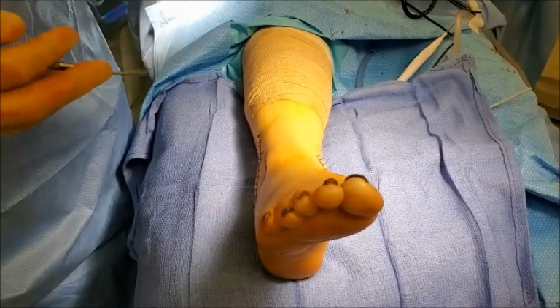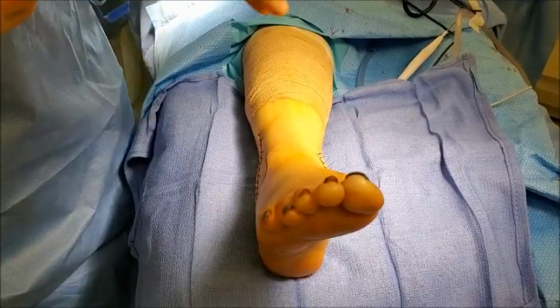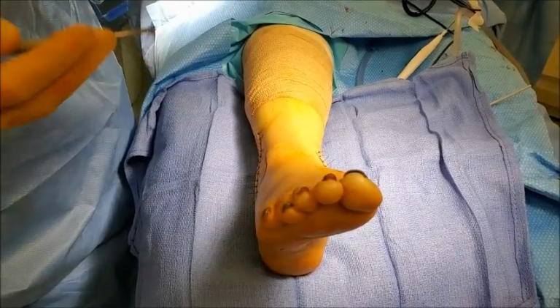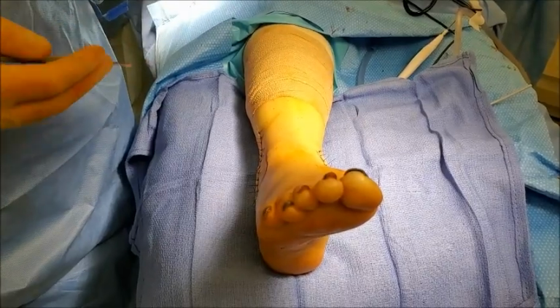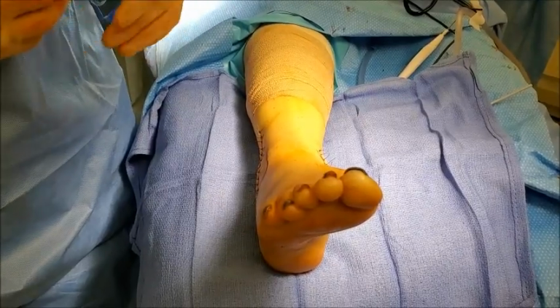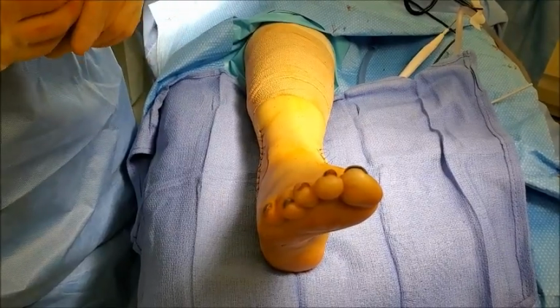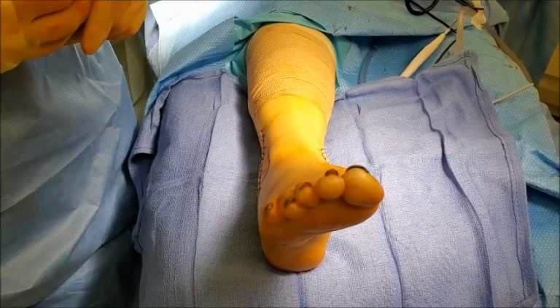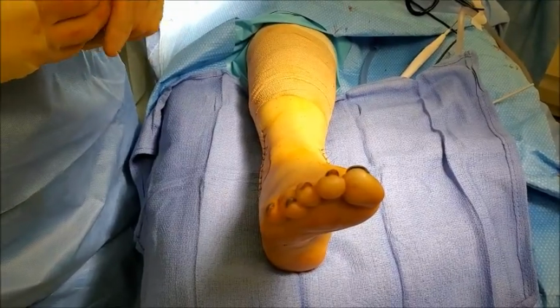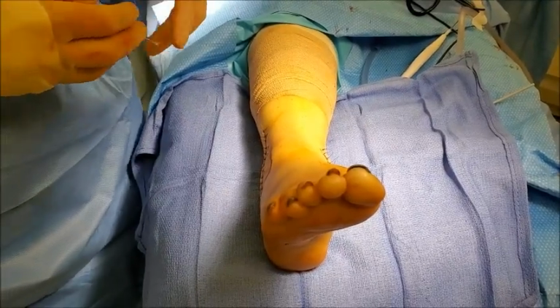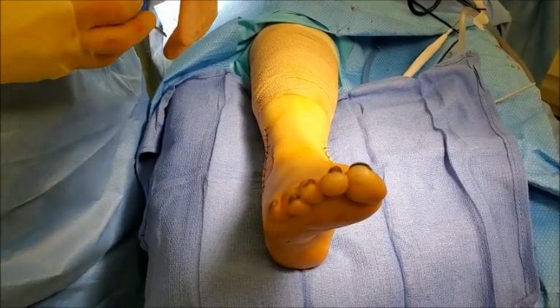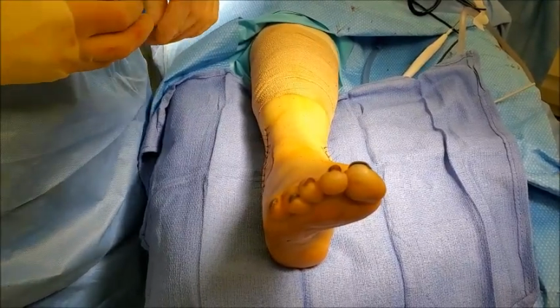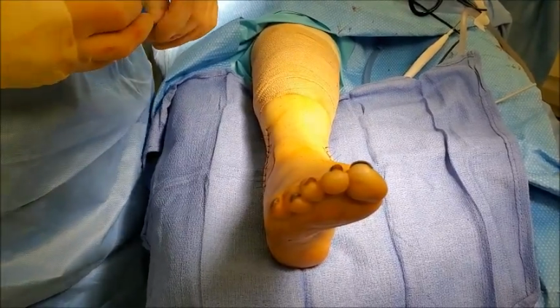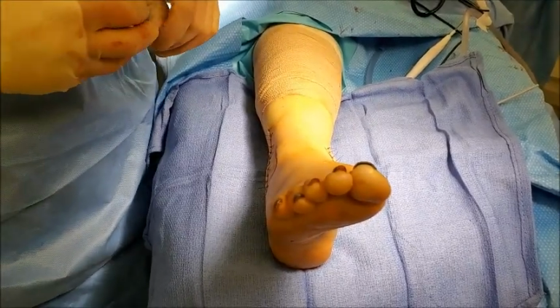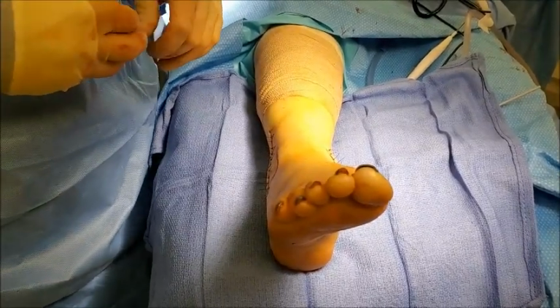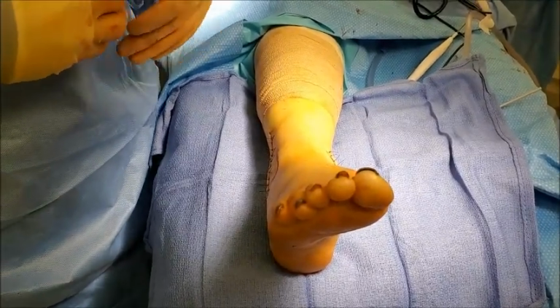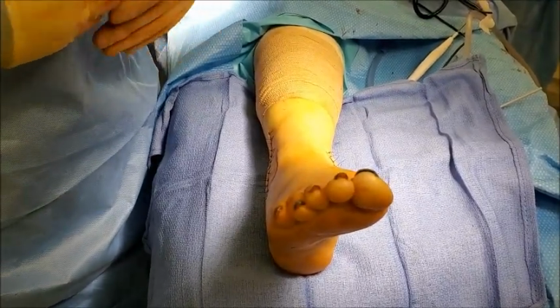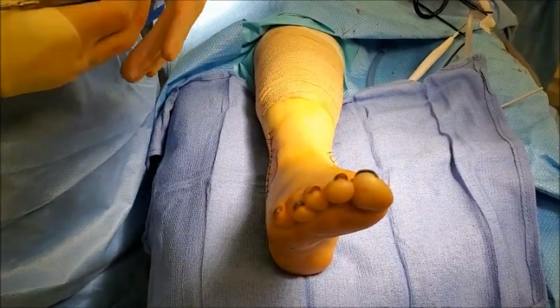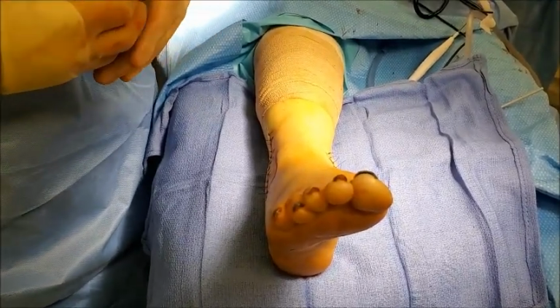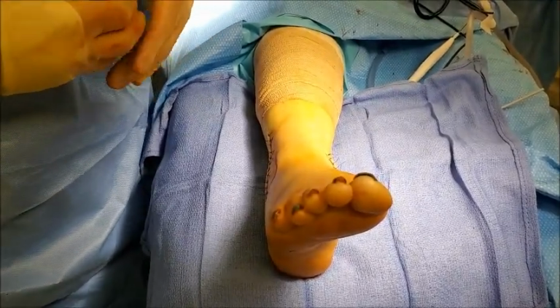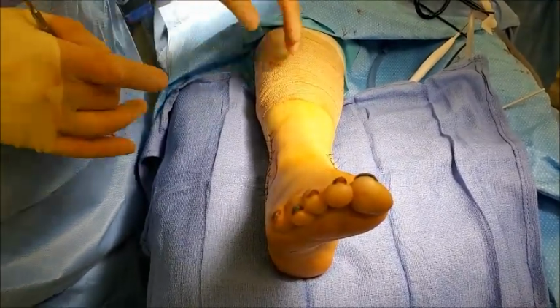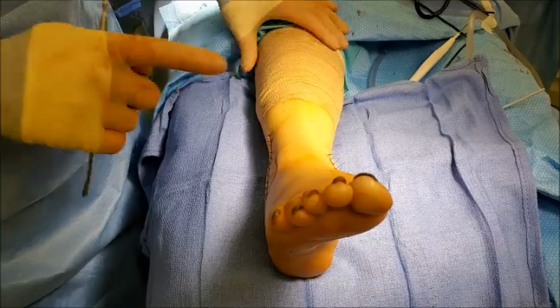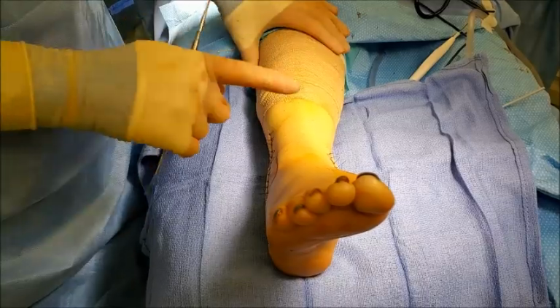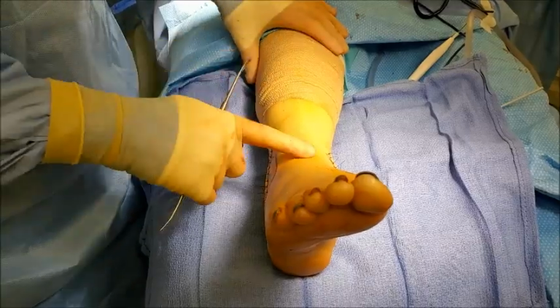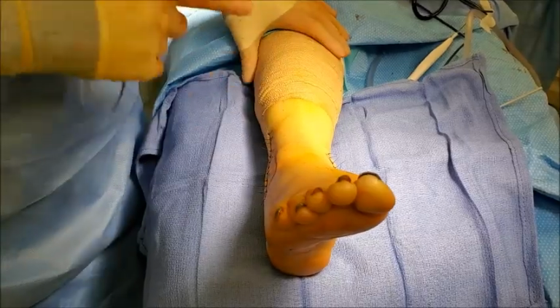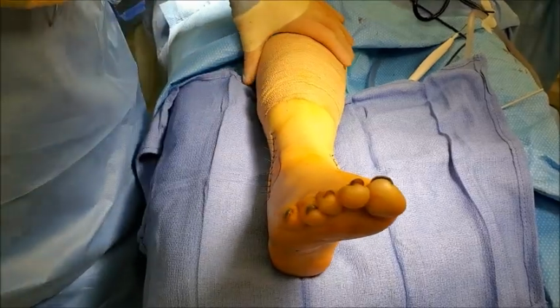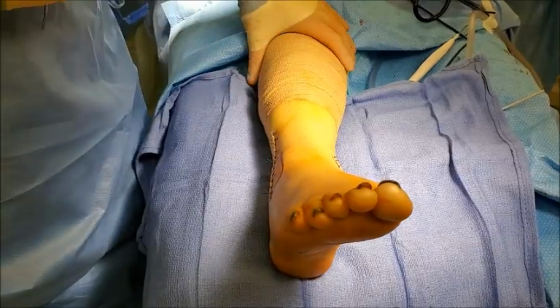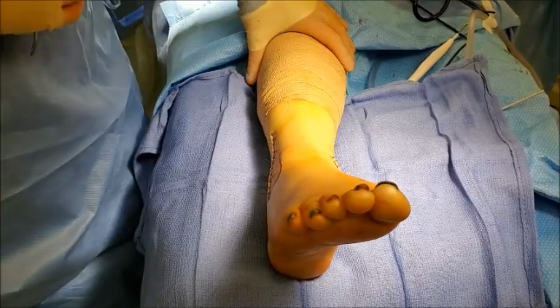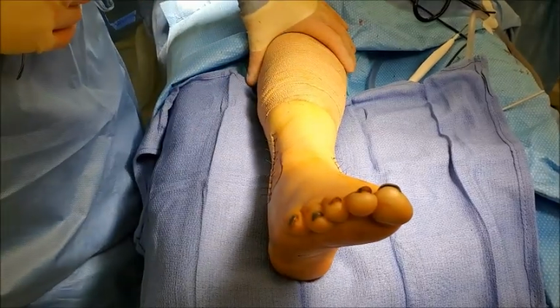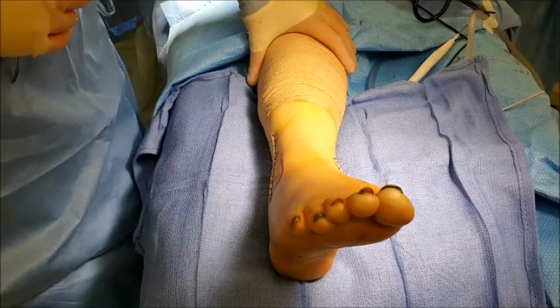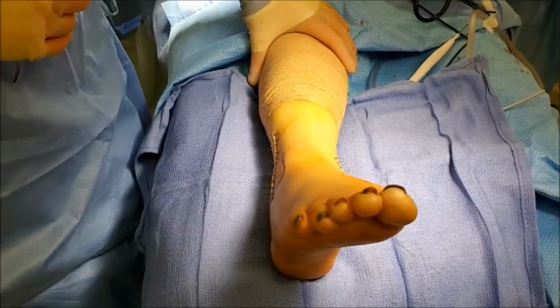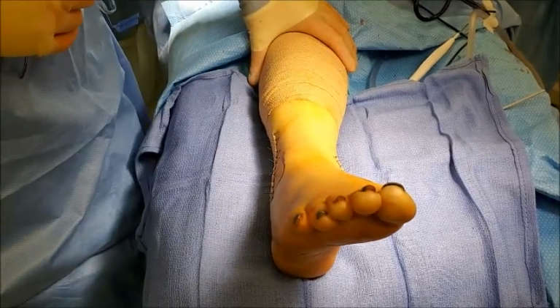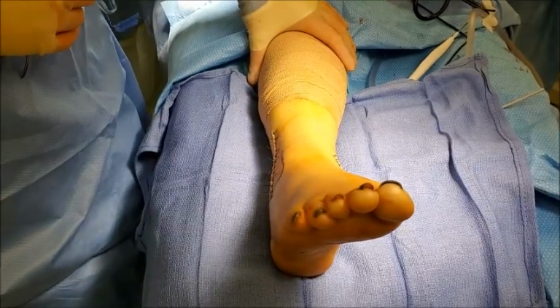Most people are in a boot for about four weeks. So at that eight-week mark after surgery, they'll return to their normal activities. And that is the repair of a trimalleolar ankle fracture.